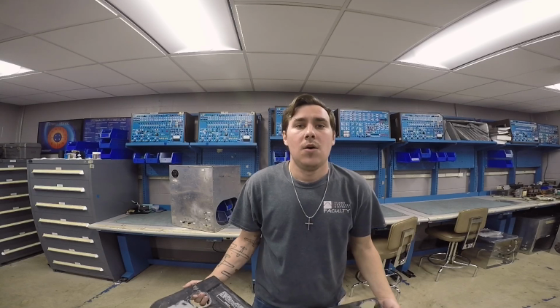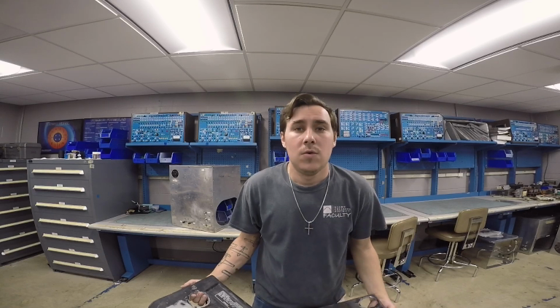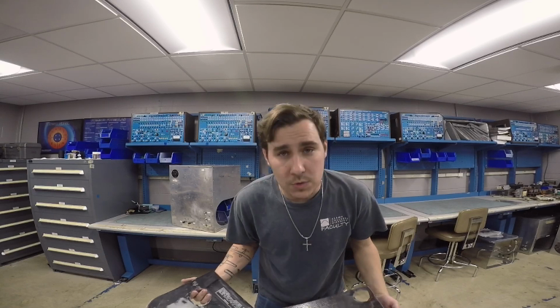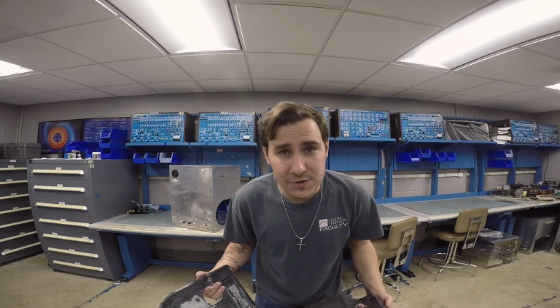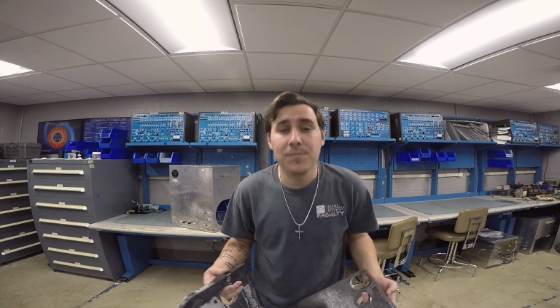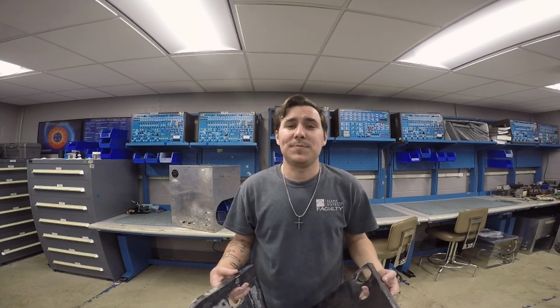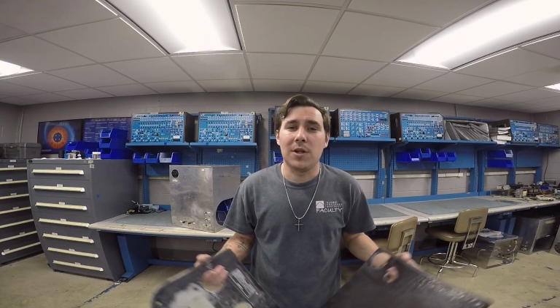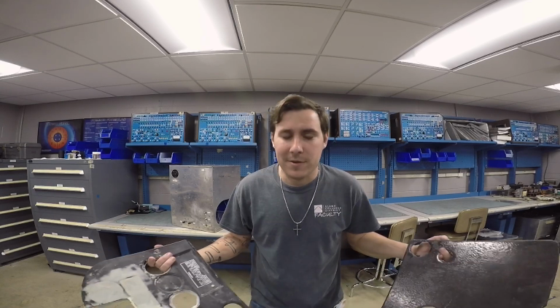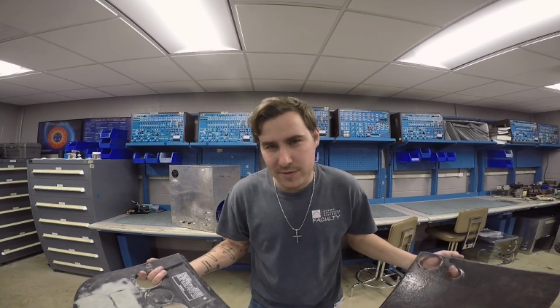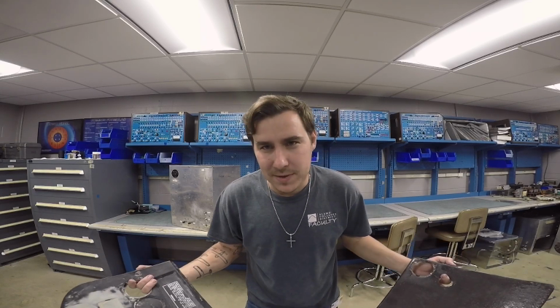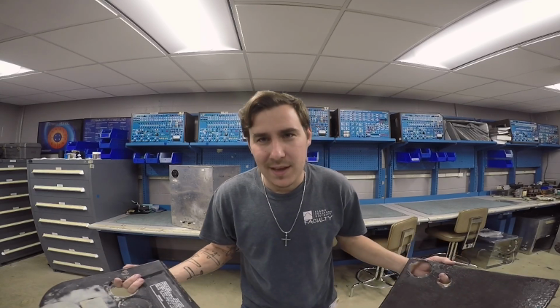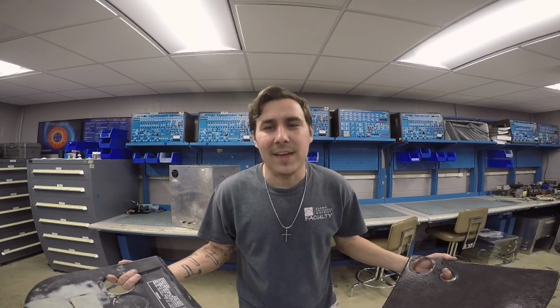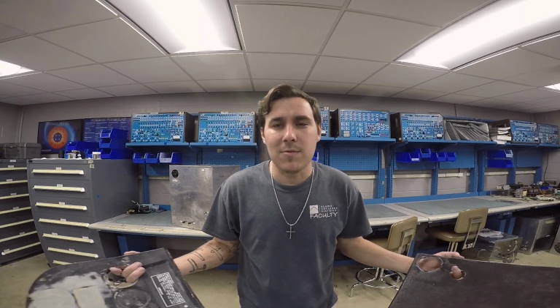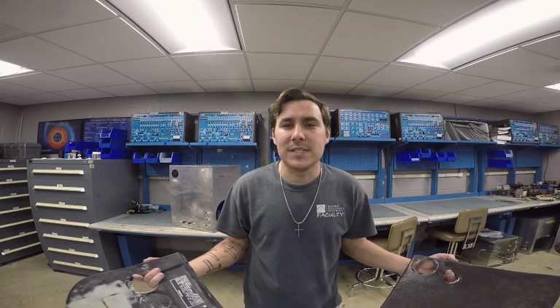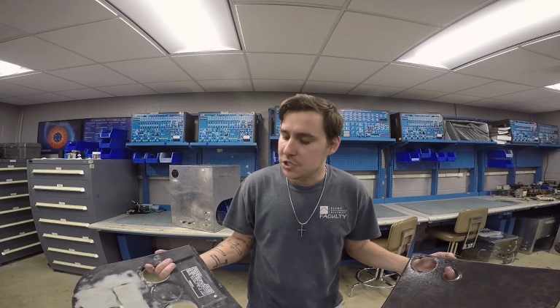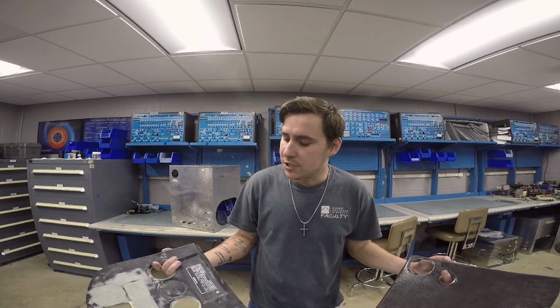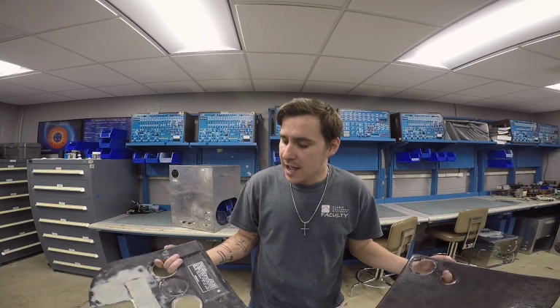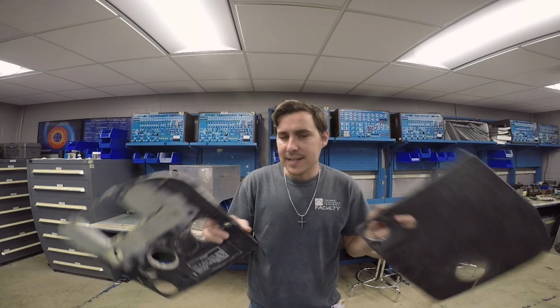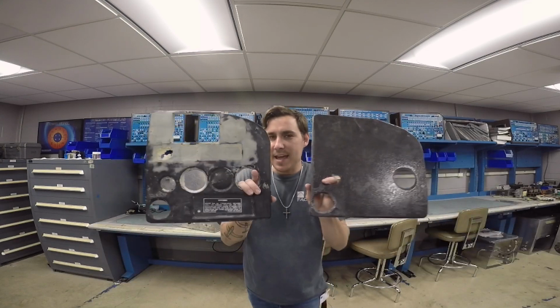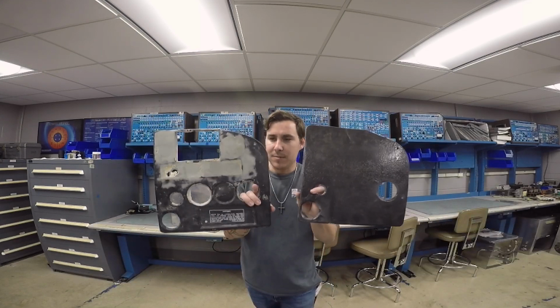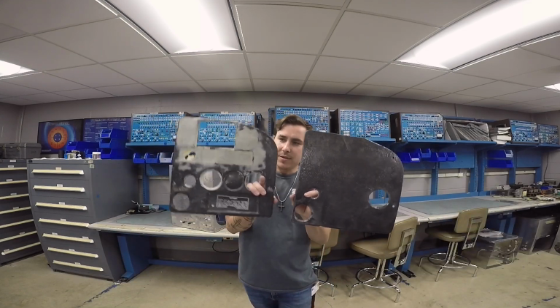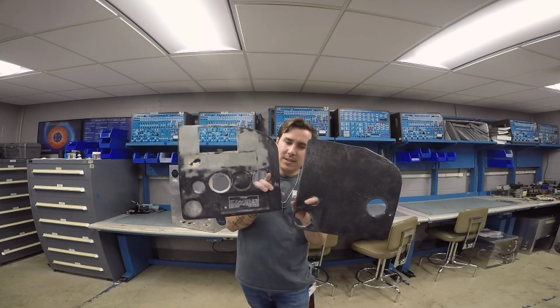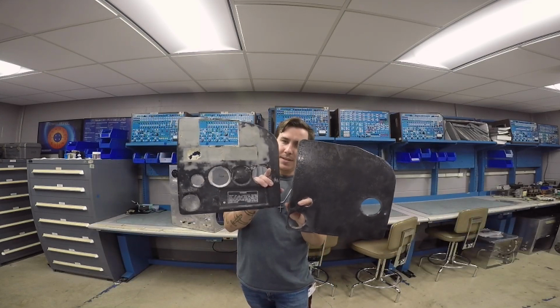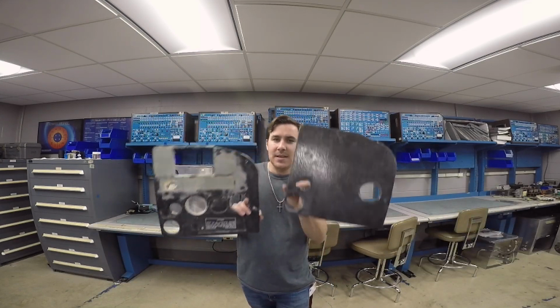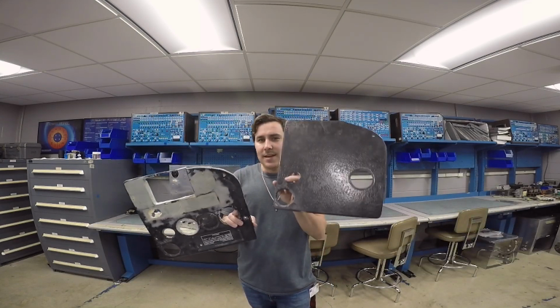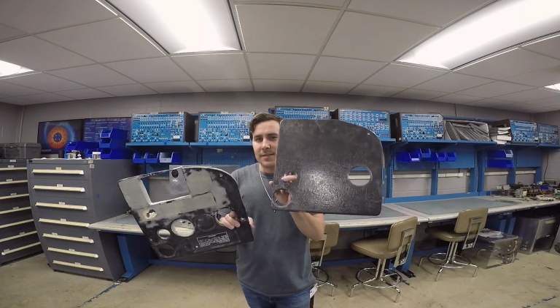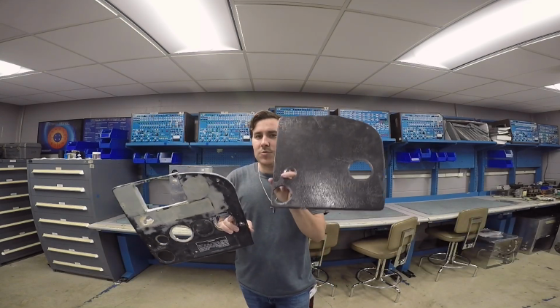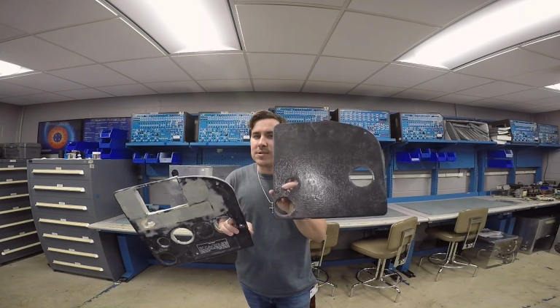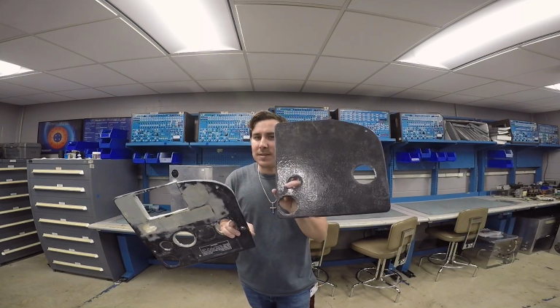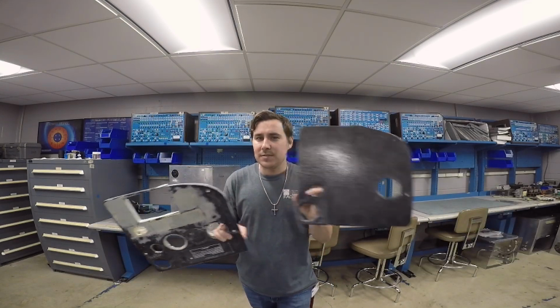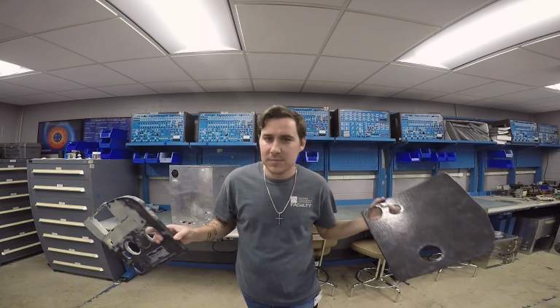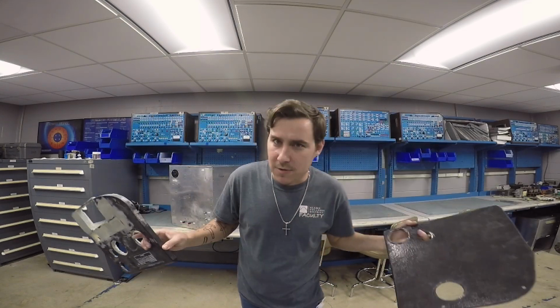What's going on YouTube? Bryce Bills-It-All here, your favorite A&P, IA, and Part 147 instructor. And today, I'm going to be turning this piece into this piece. Stick around.